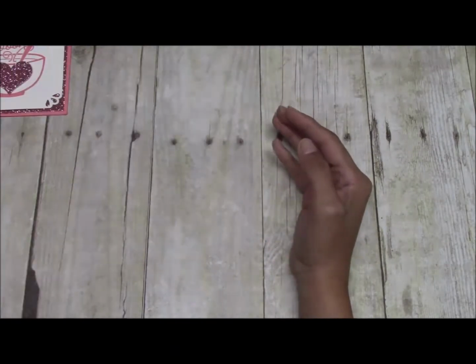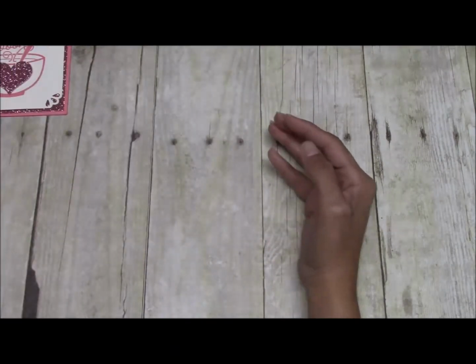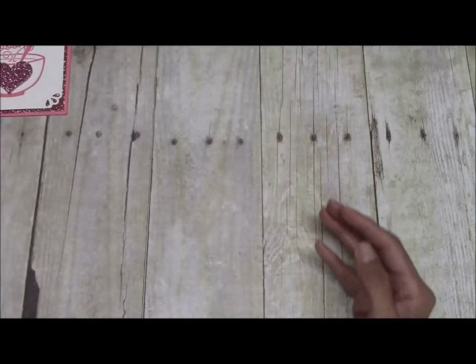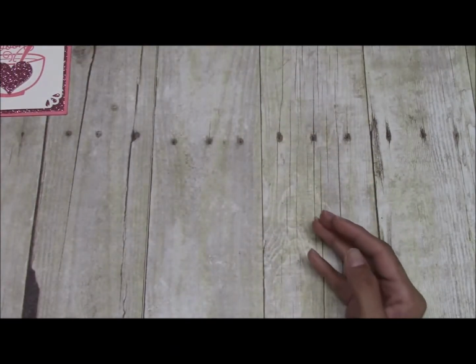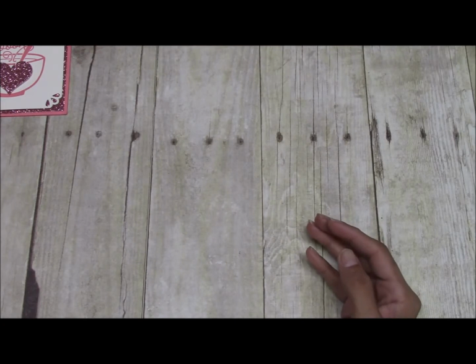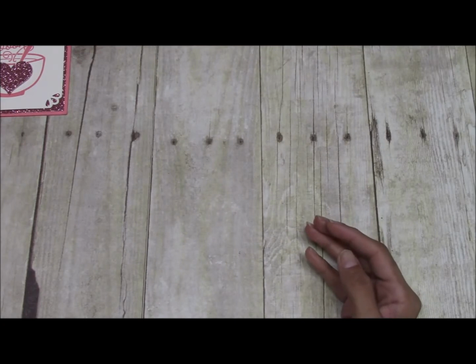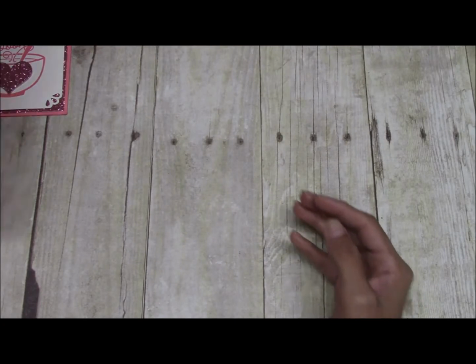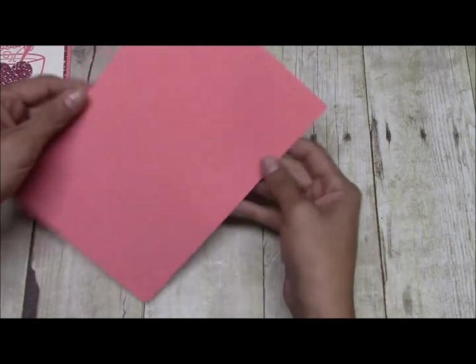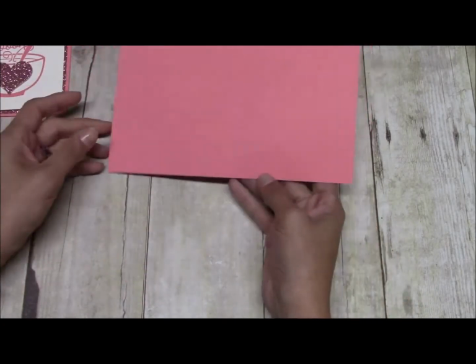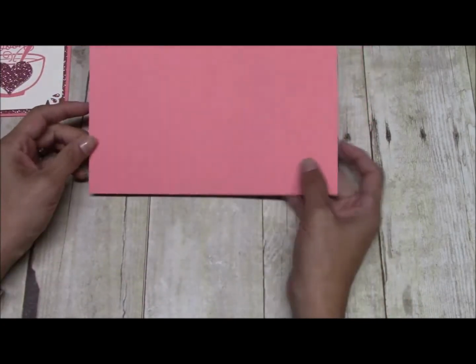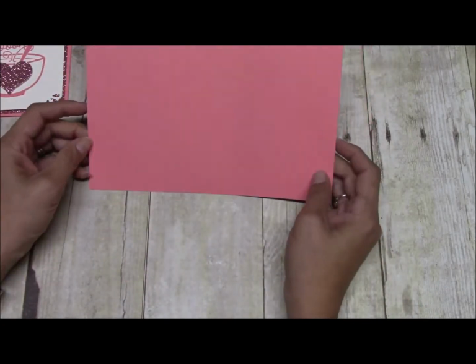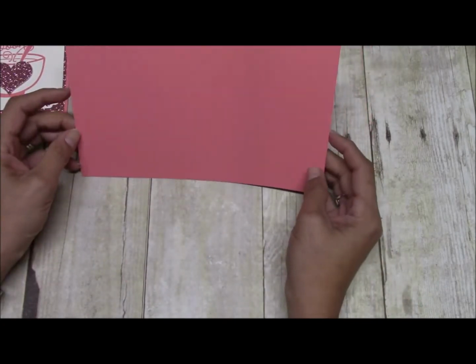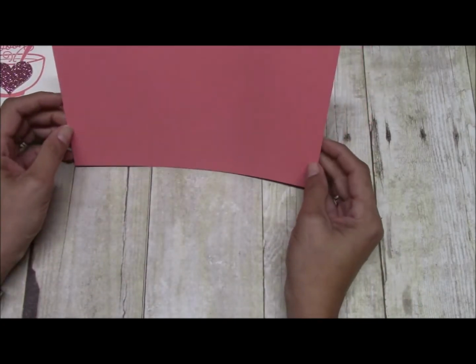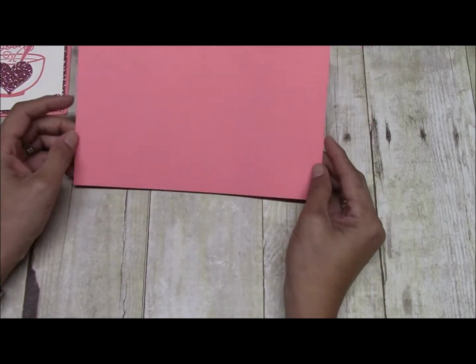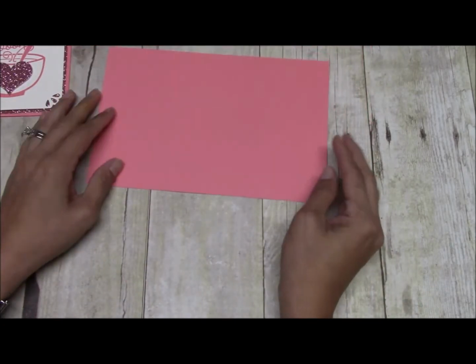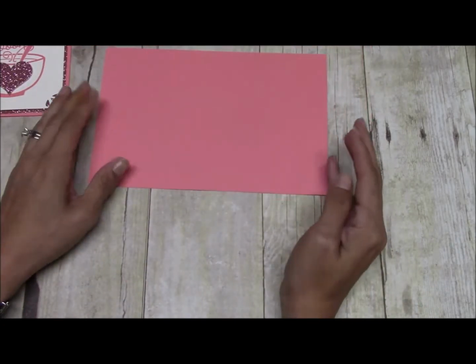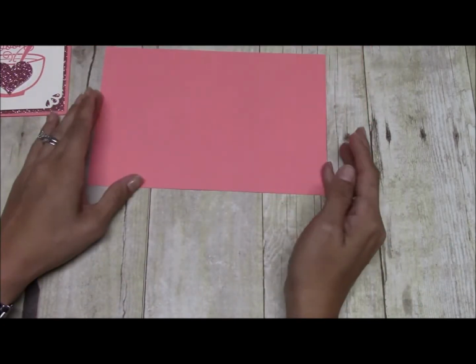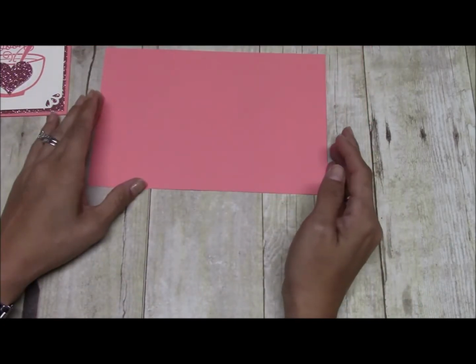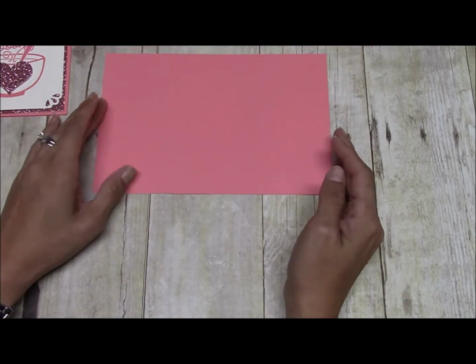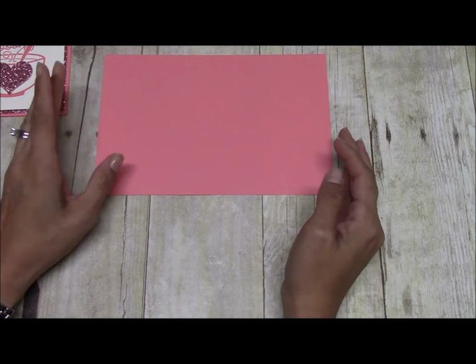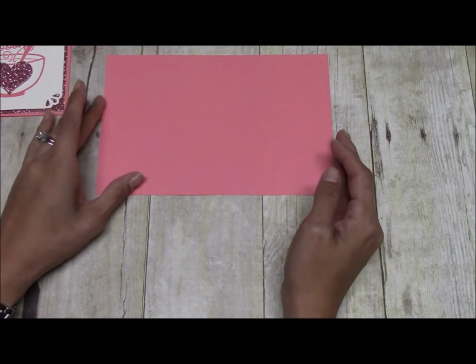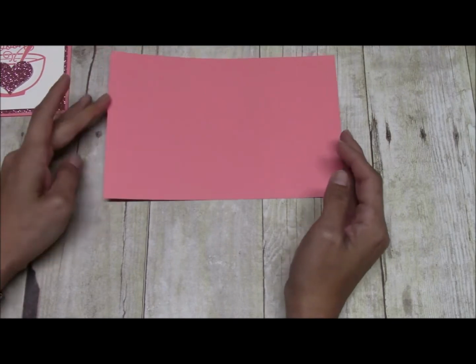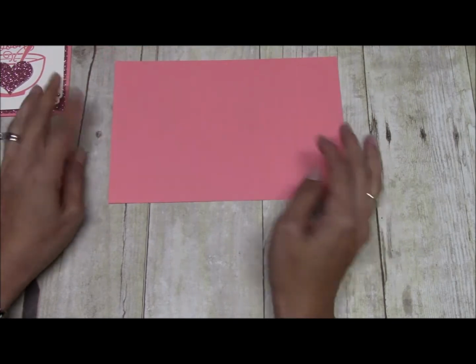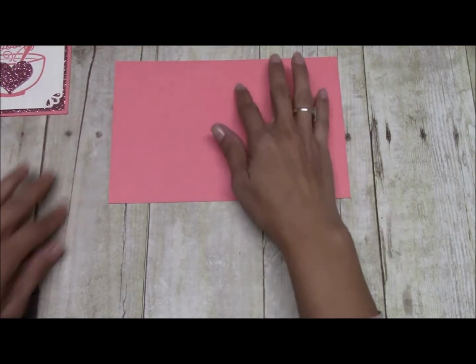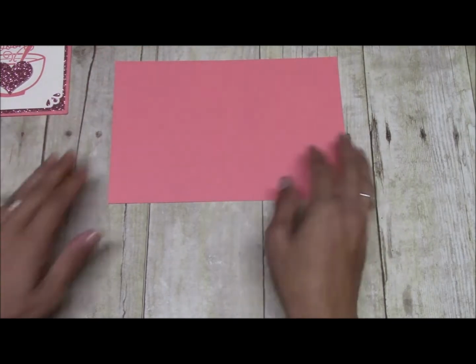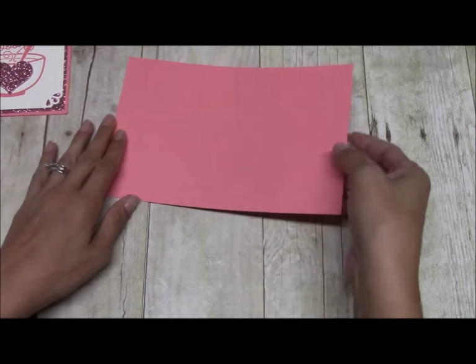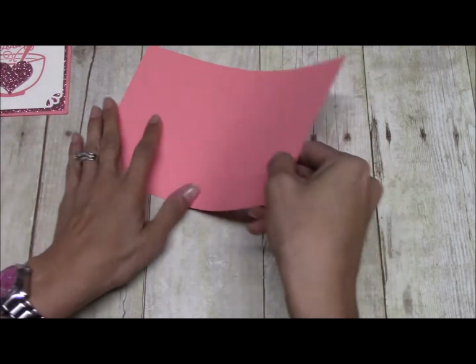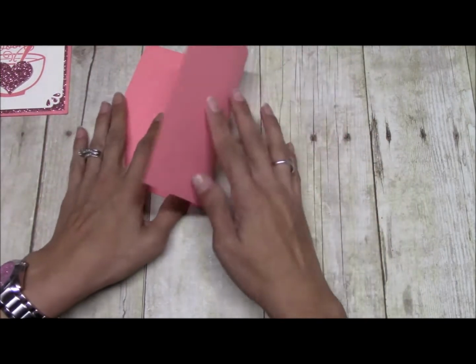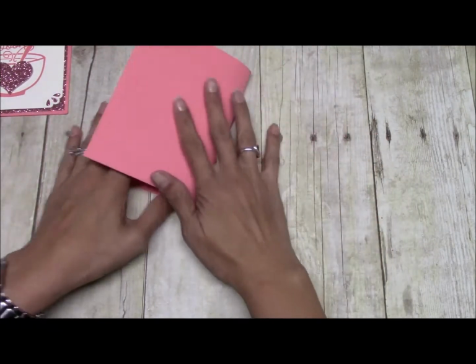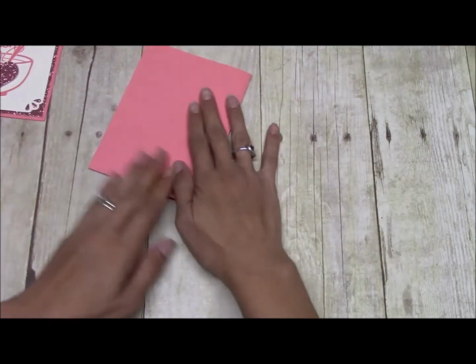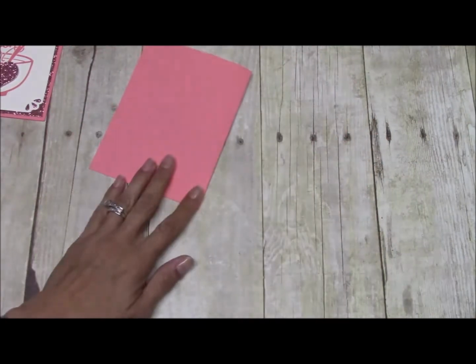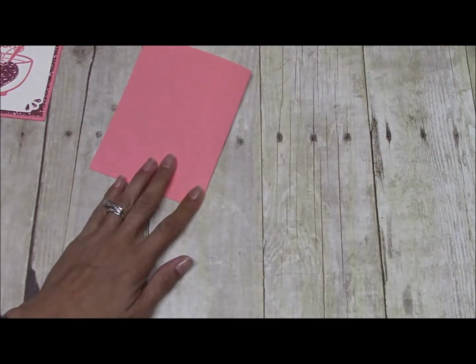Let's get started. We are going to start with a piece of Flirty Flamingo cardstock, cut at eight and a half by five and a half, scored at four and a quarter. I've already scored that.